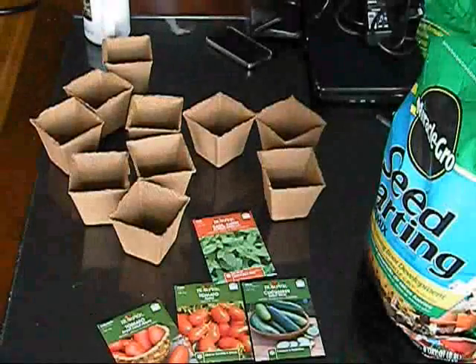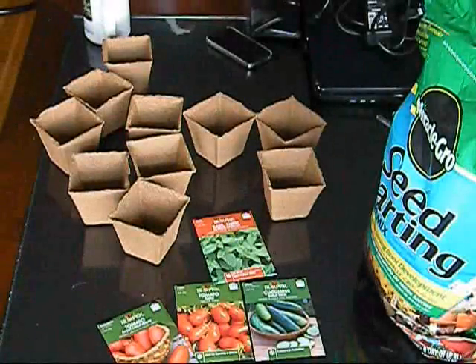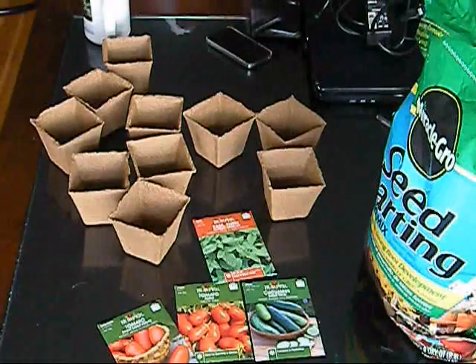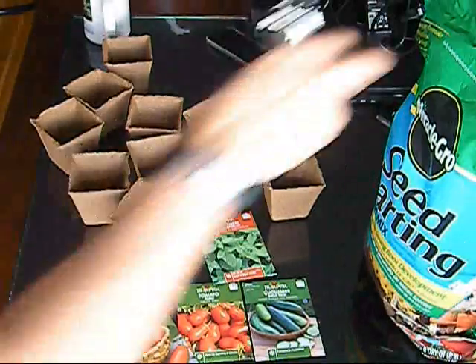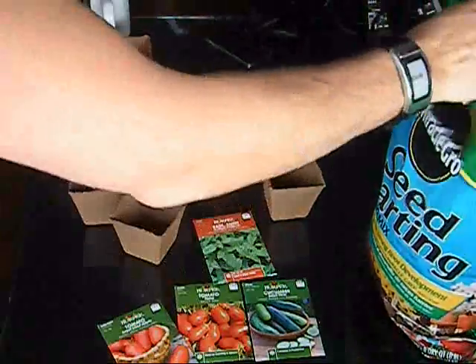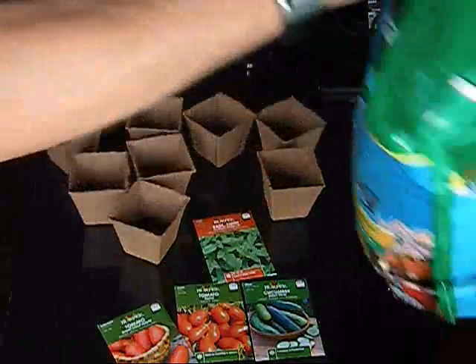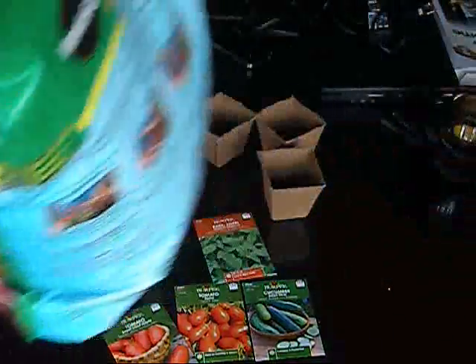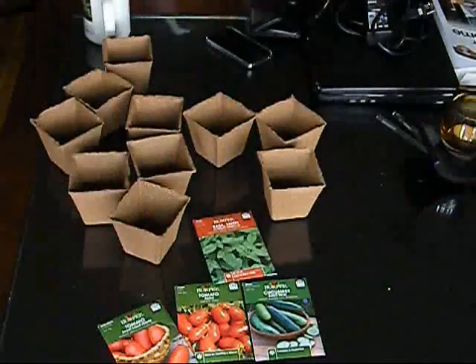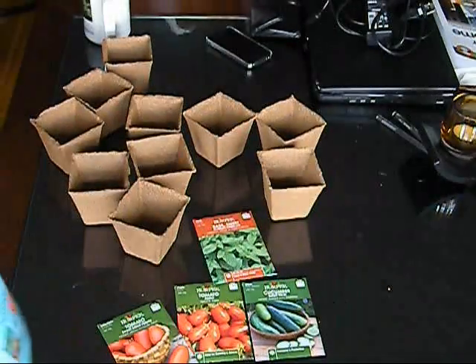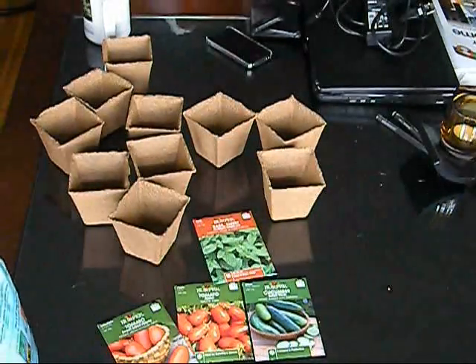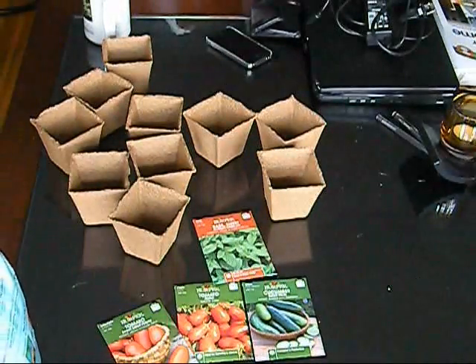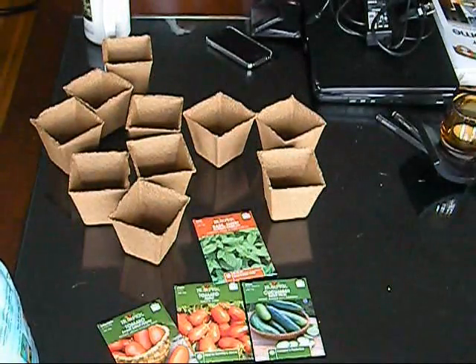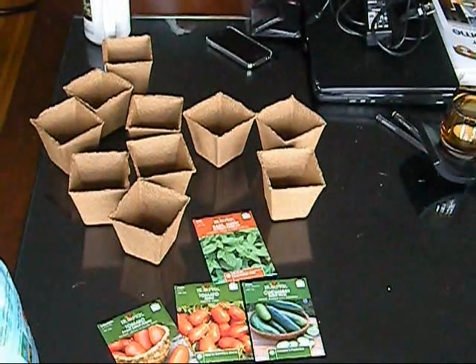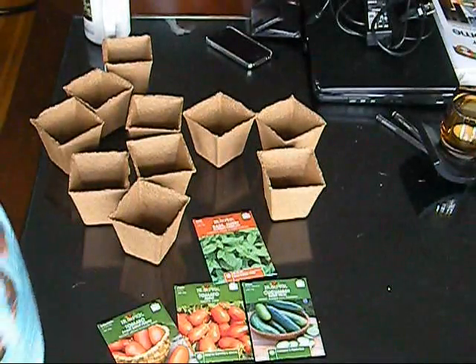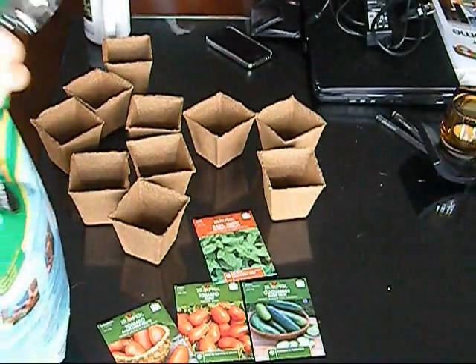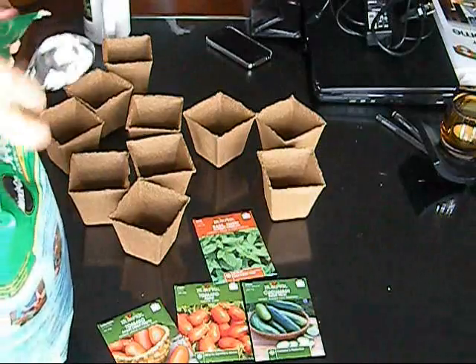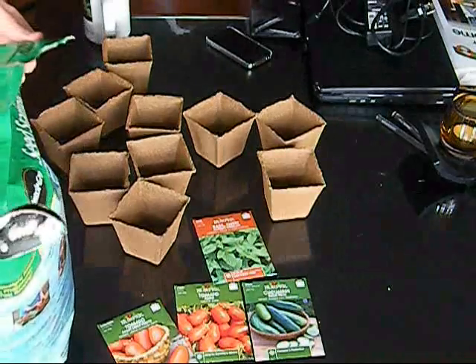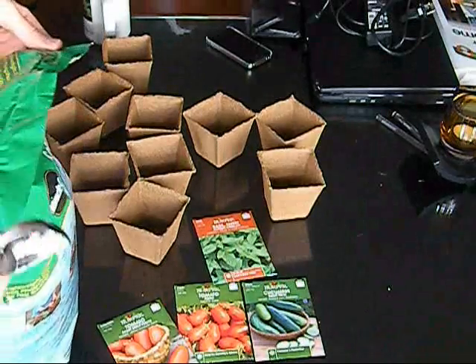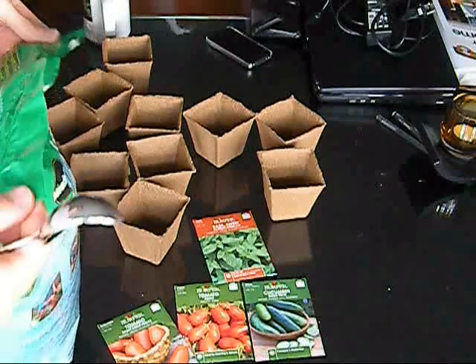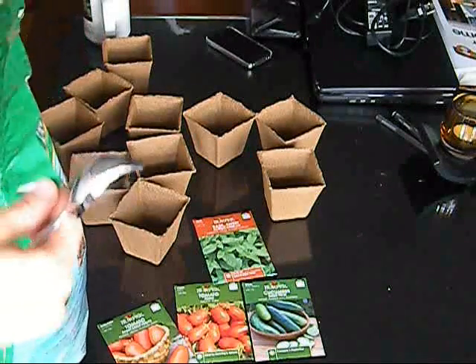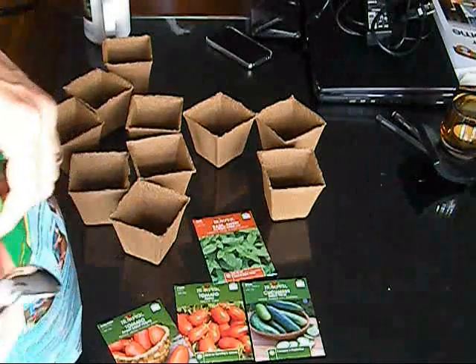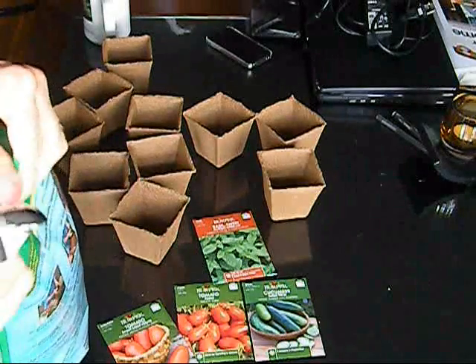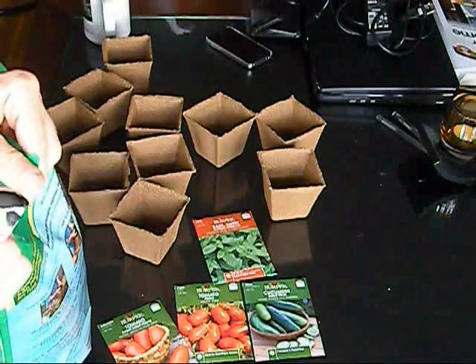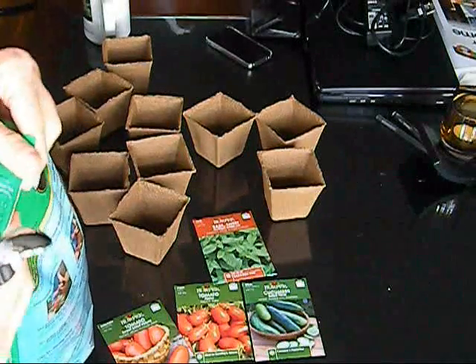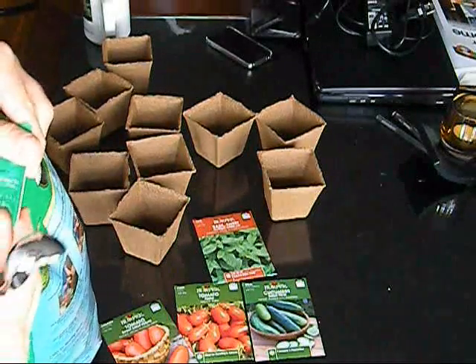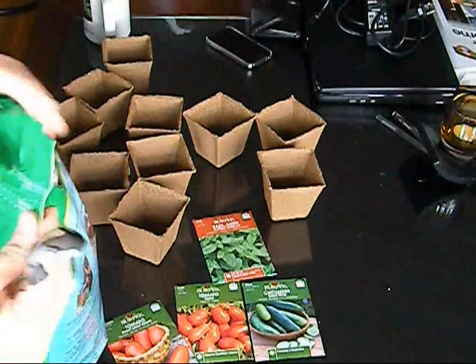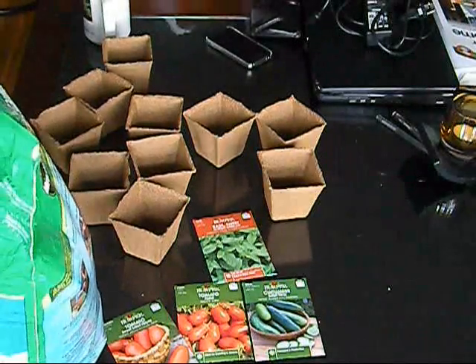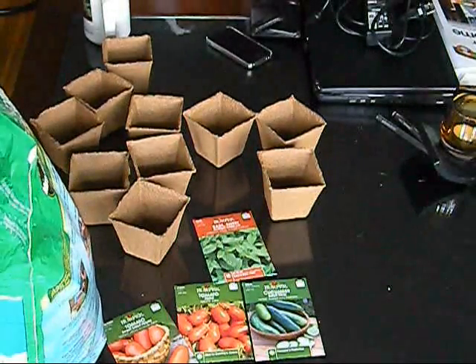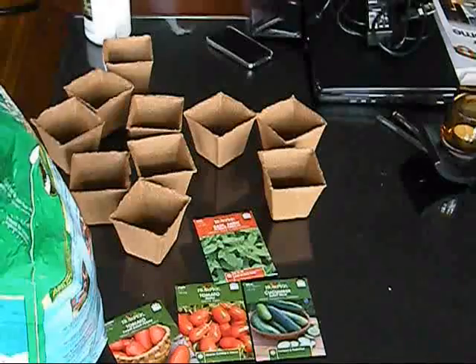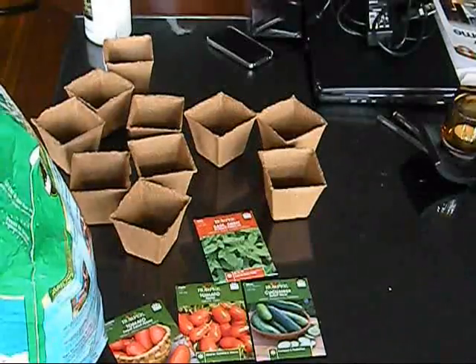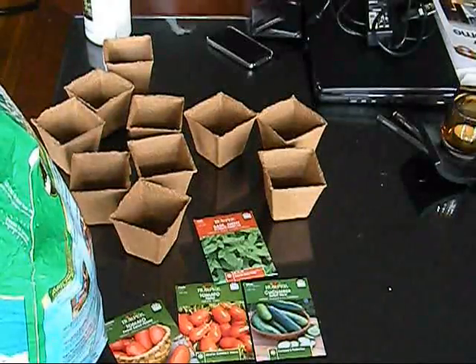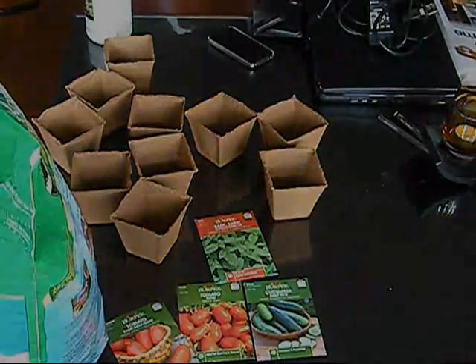Hey, what's up? It's me again. I just wanted to share with you my experience with my awesome garden. And not only did I plant tomatoes, but I planted cucumbers and basil, so take a look.